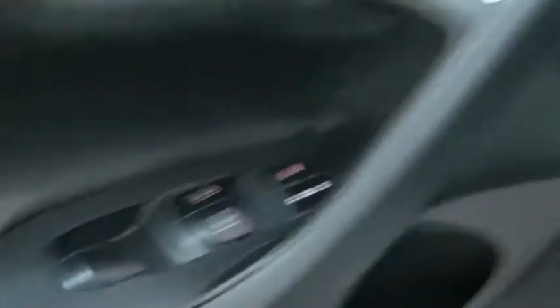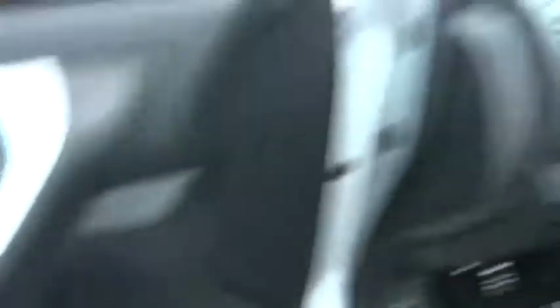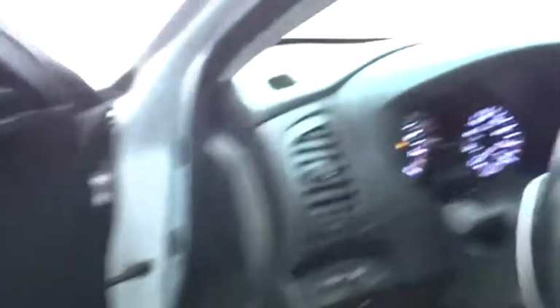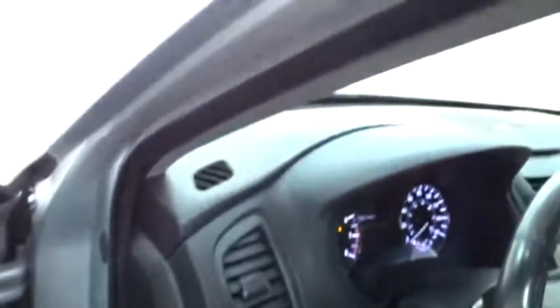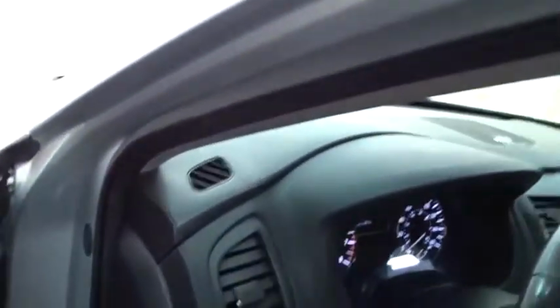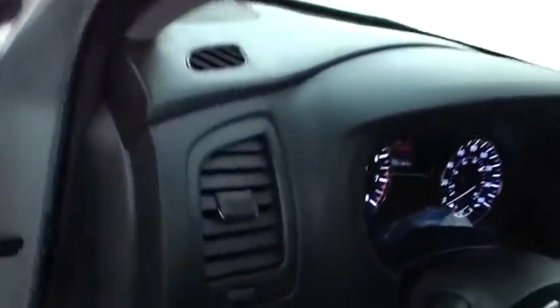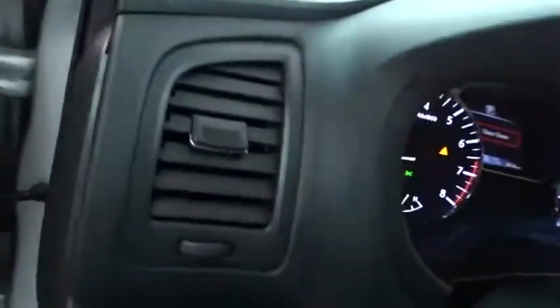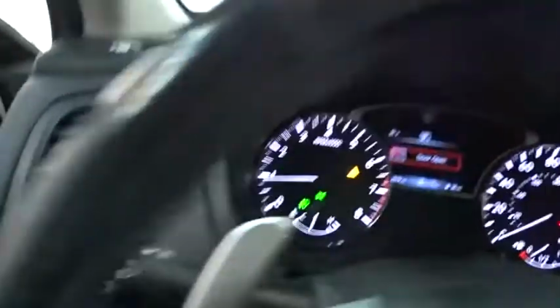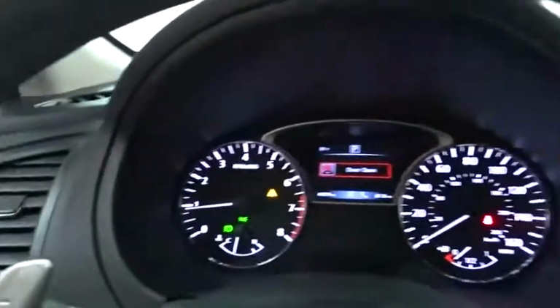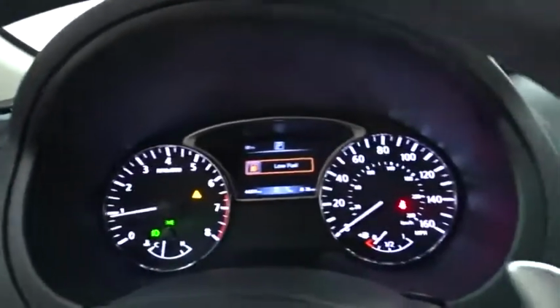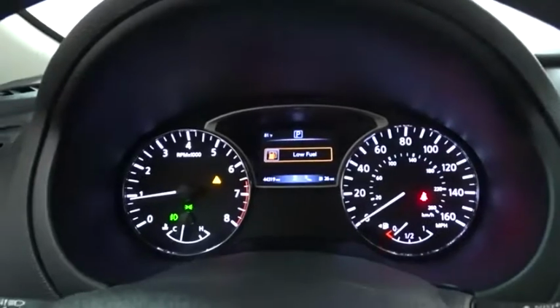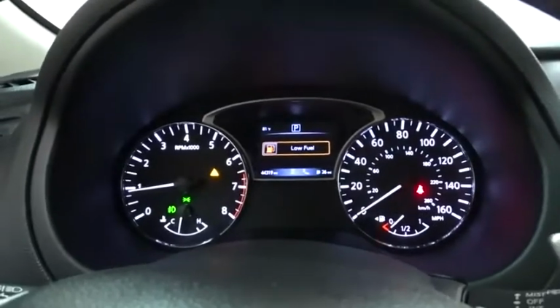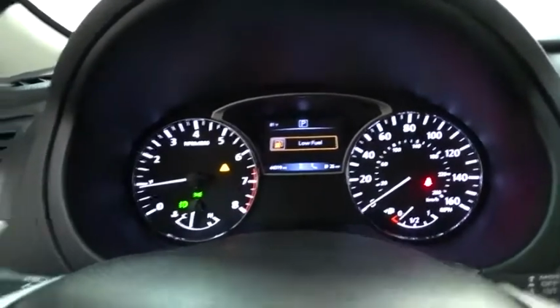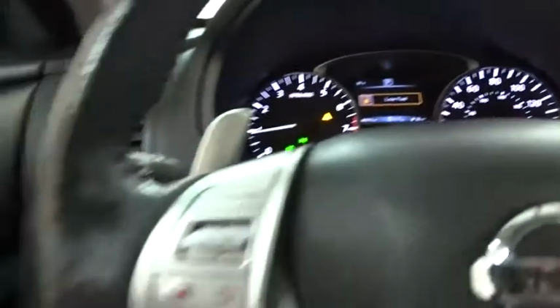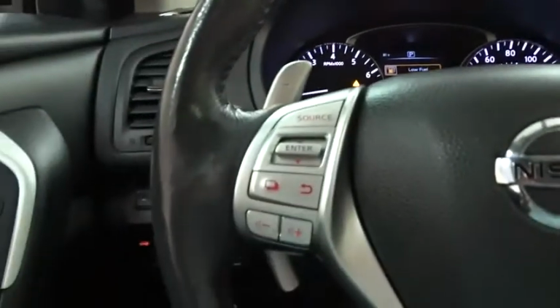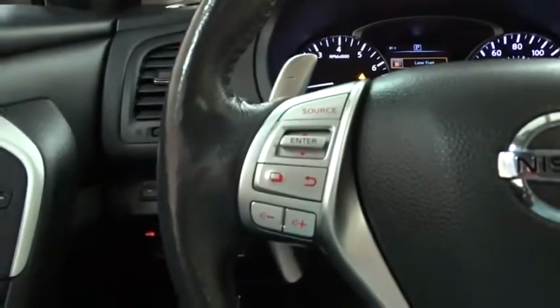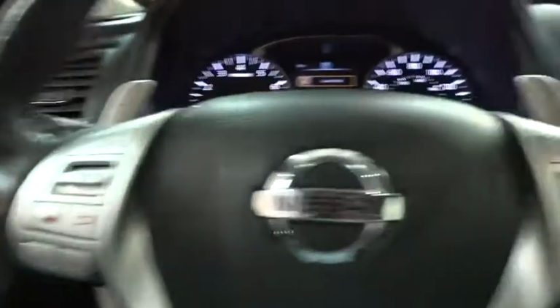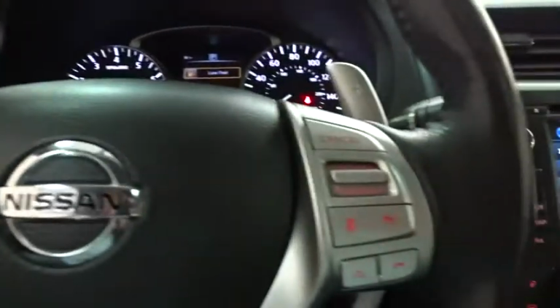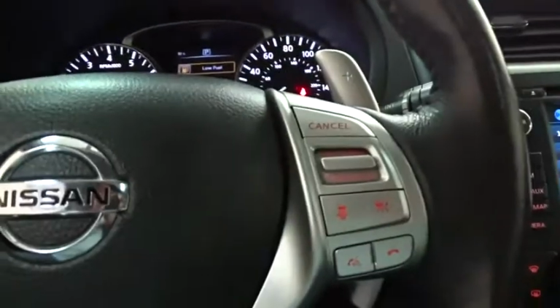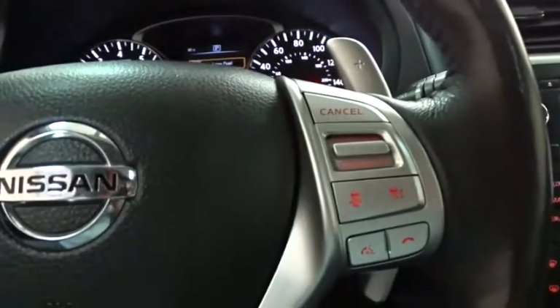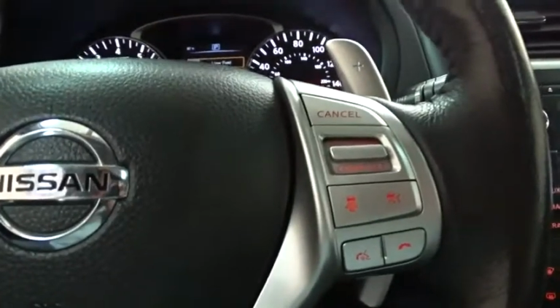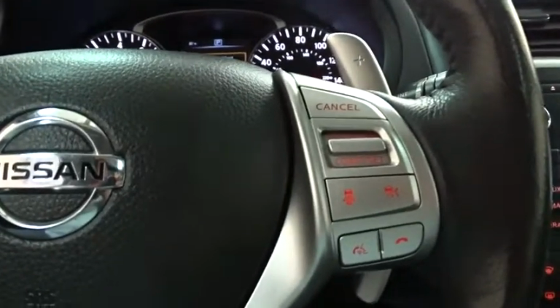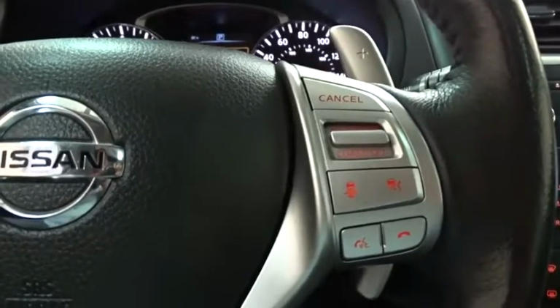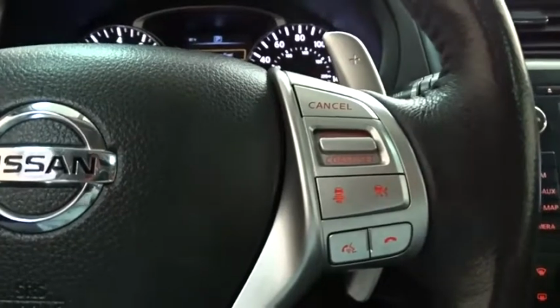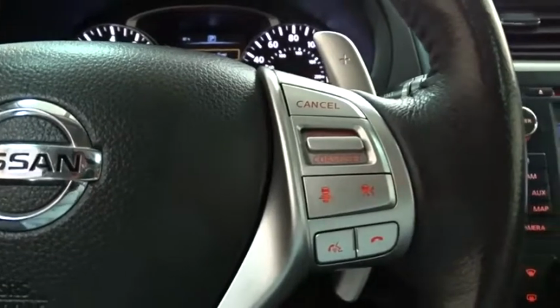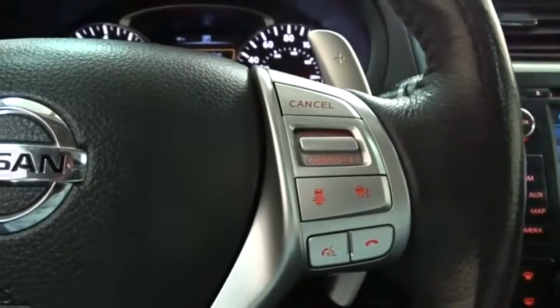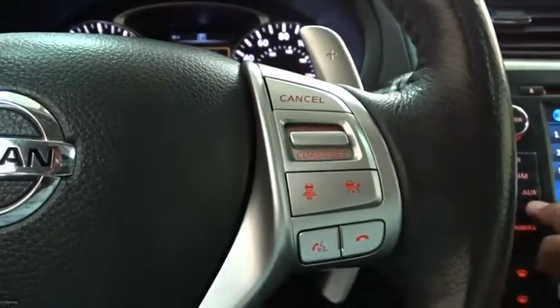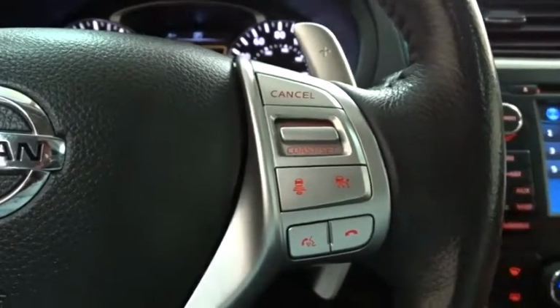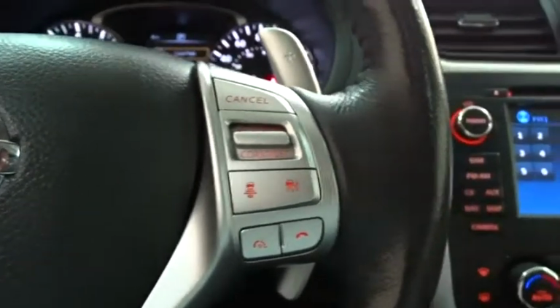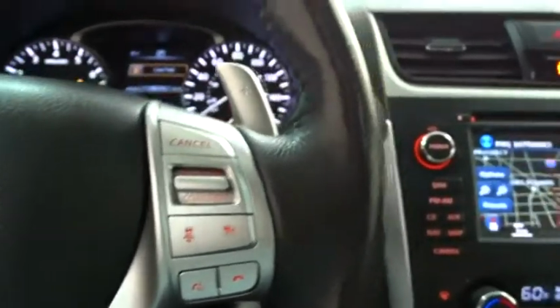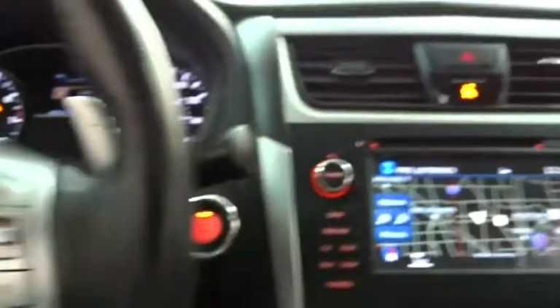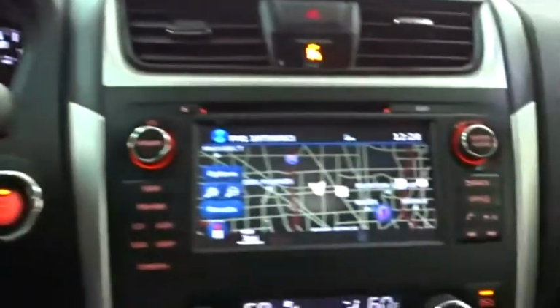This vehicle has less than 45,000 miles. Here are some of this vehicle's great options: keyless entry, backup camera, power passenger seat, anti-lock braking system, steering wheel audio controls, remote engine start.